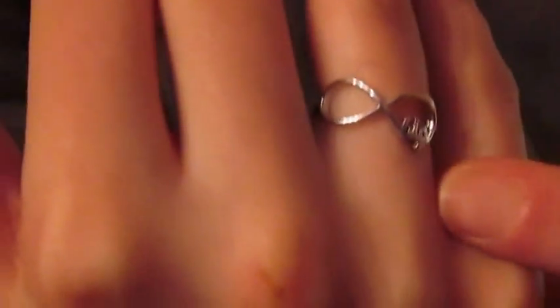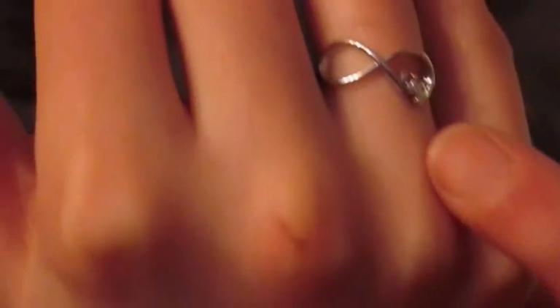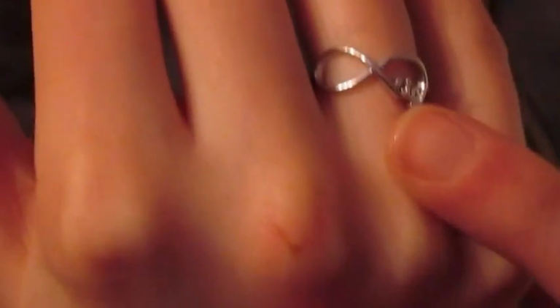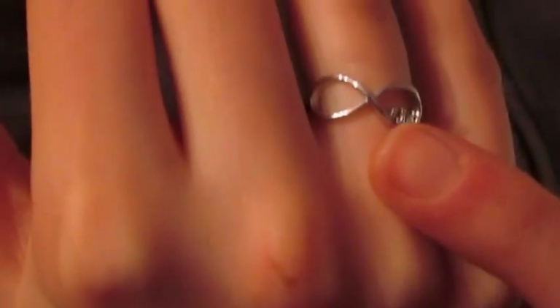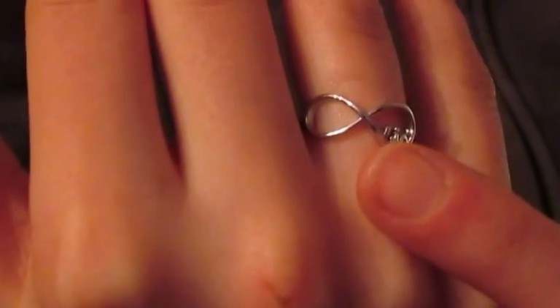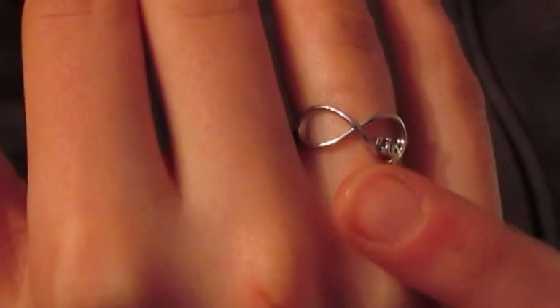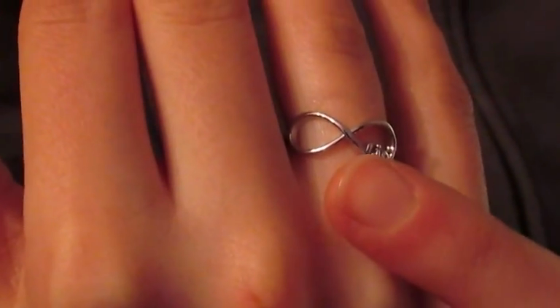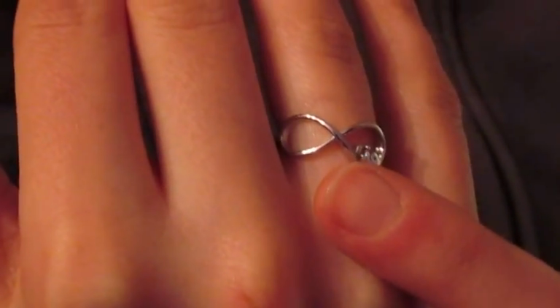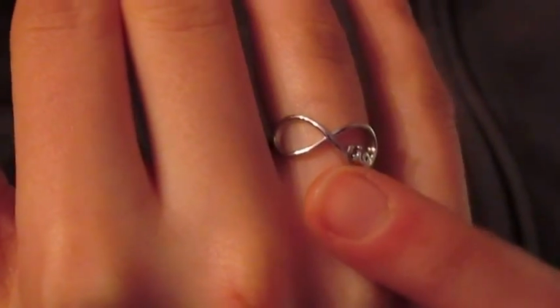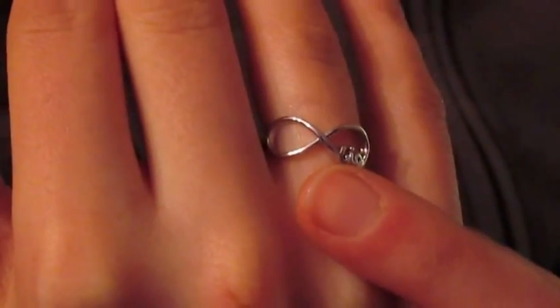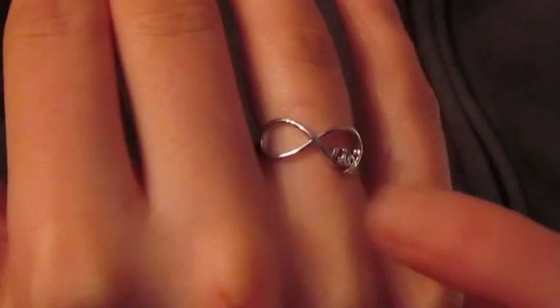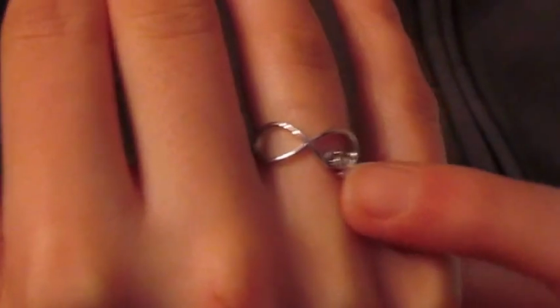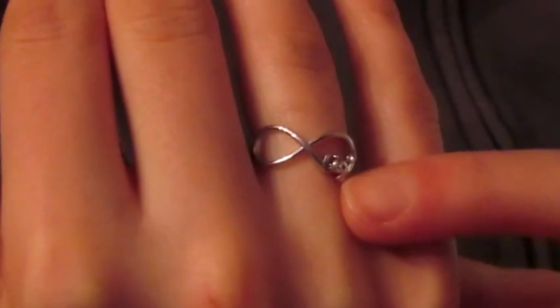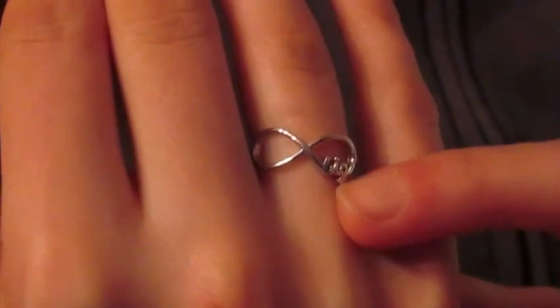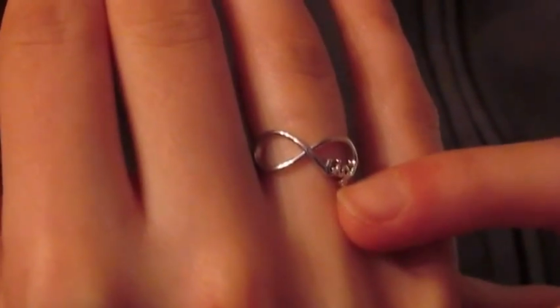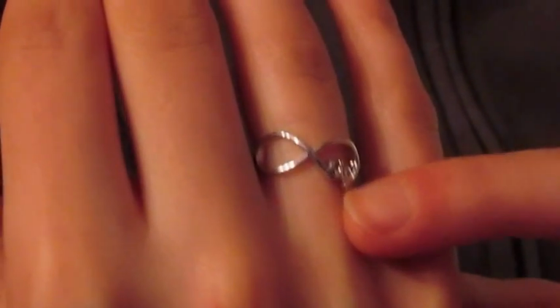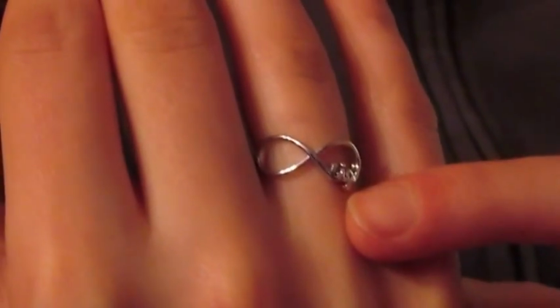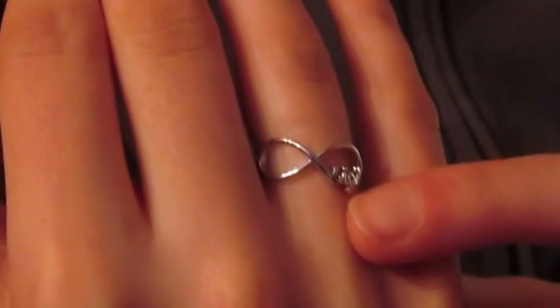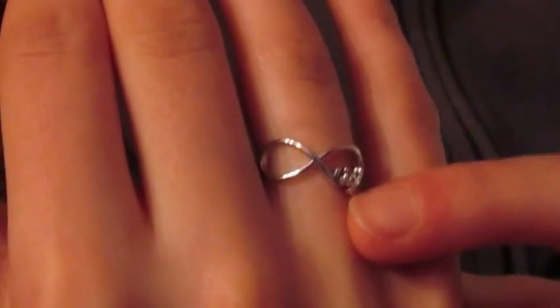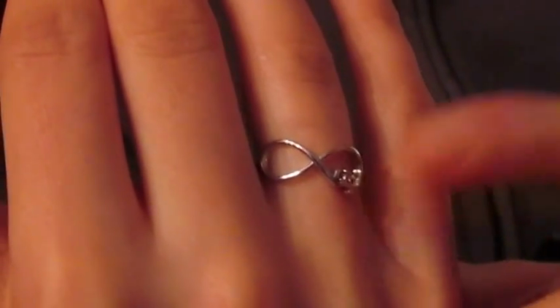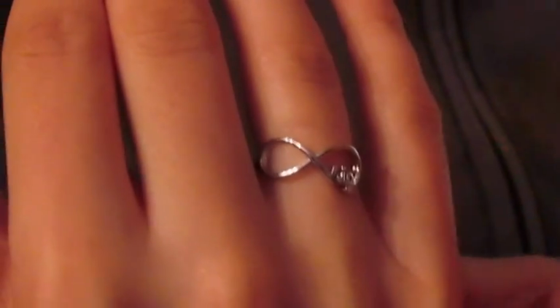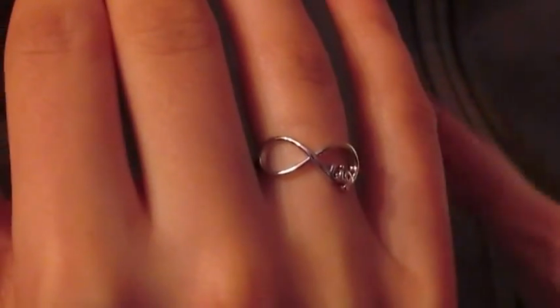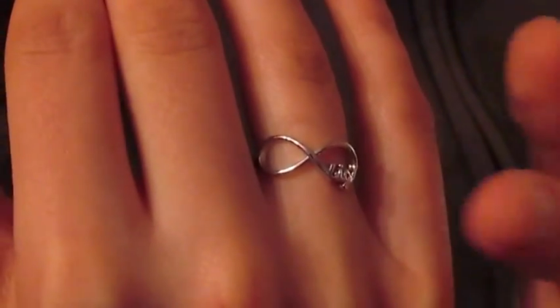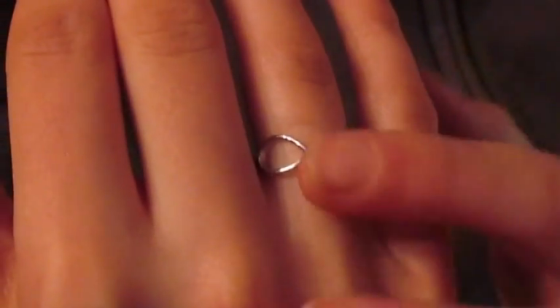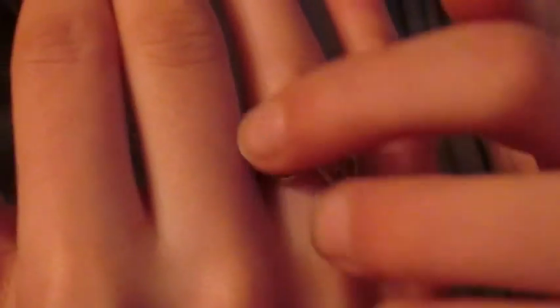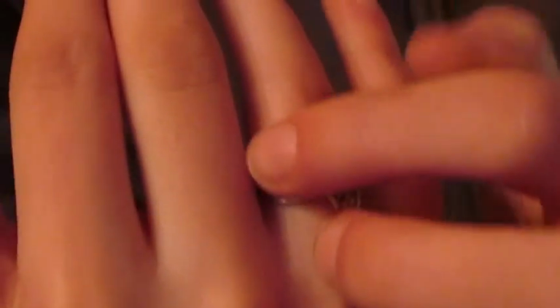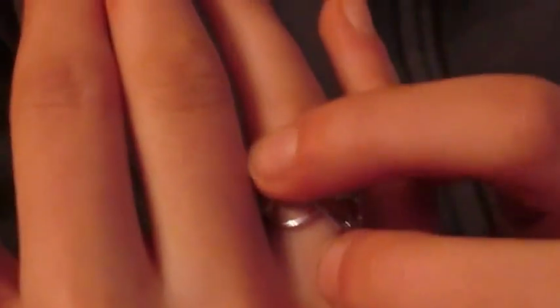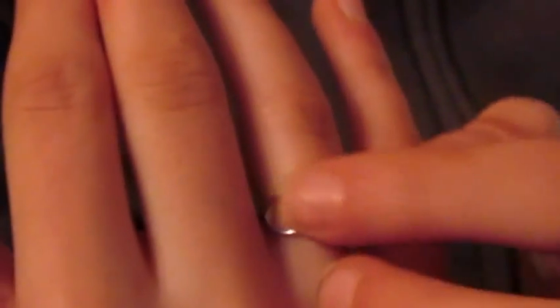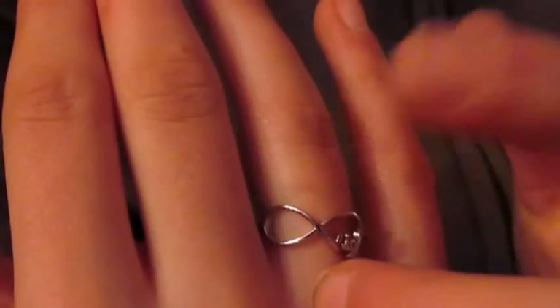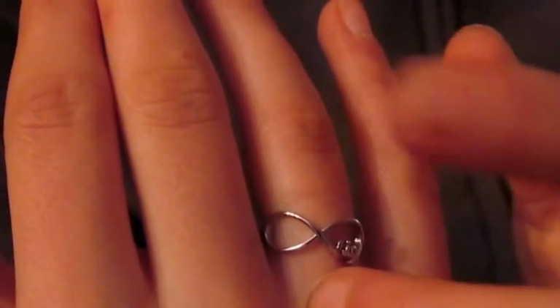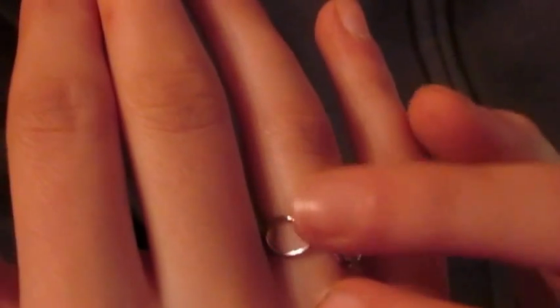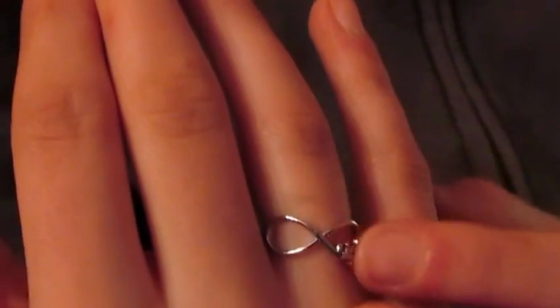Also, this ring that I got for me, my mom and sister. Mine says big, my sister says little, and my mom says Mom. My mom's has two birthstones on it.